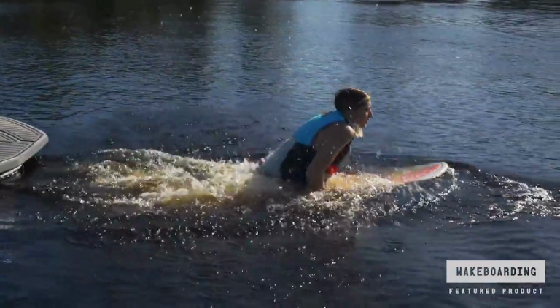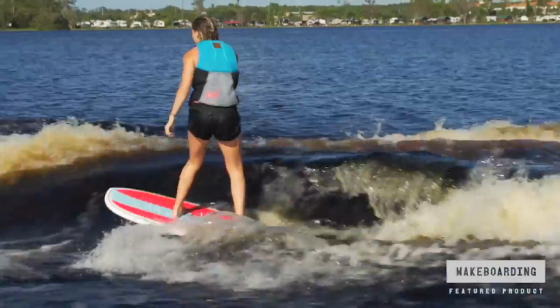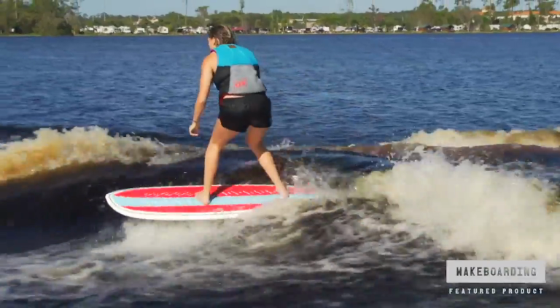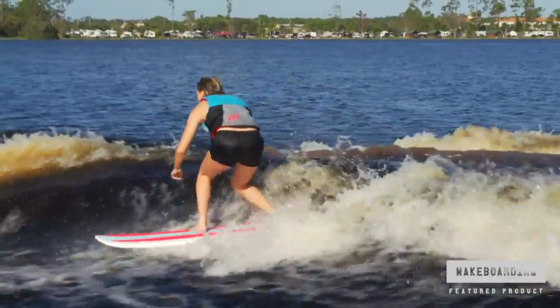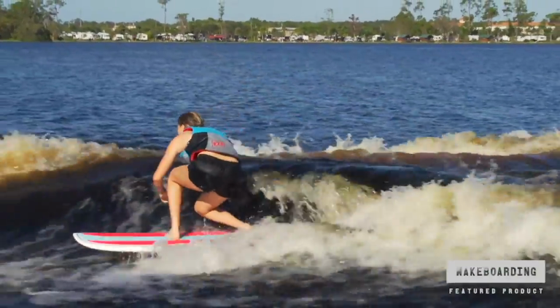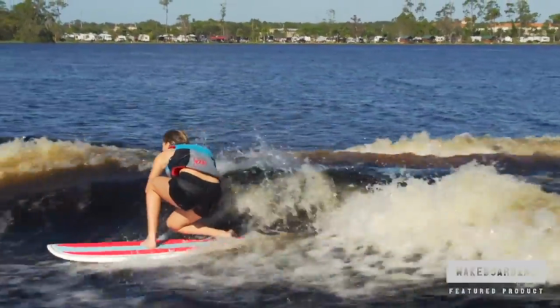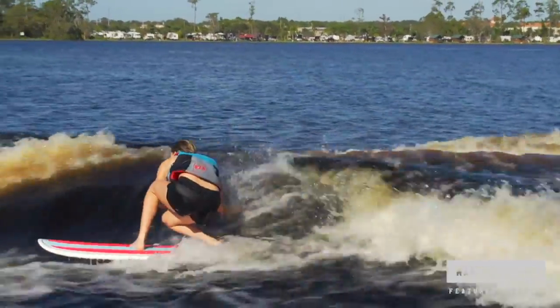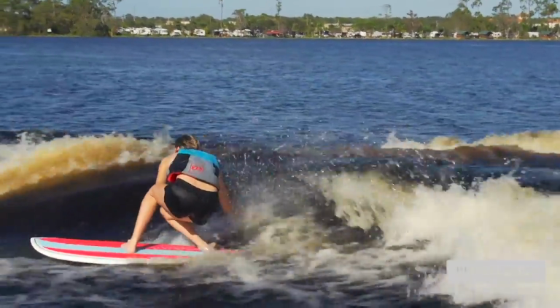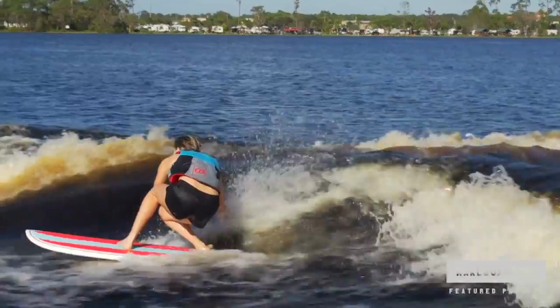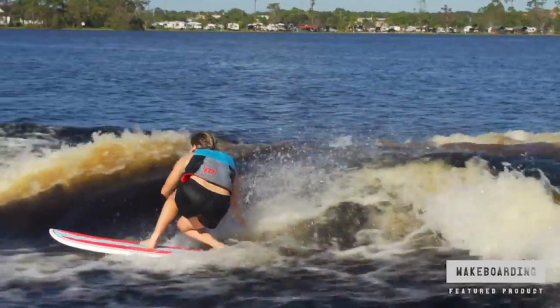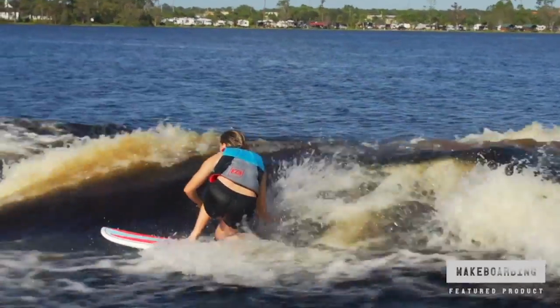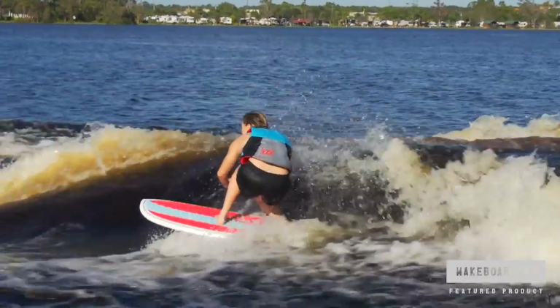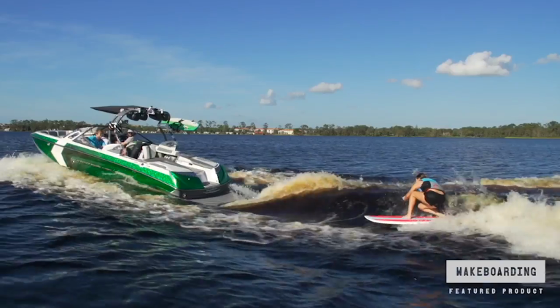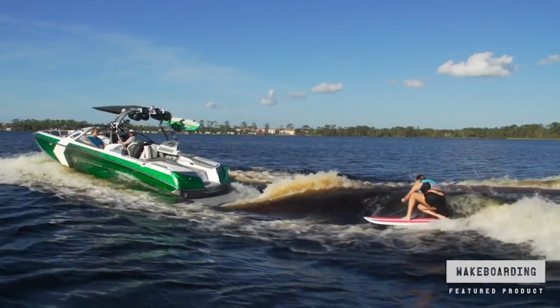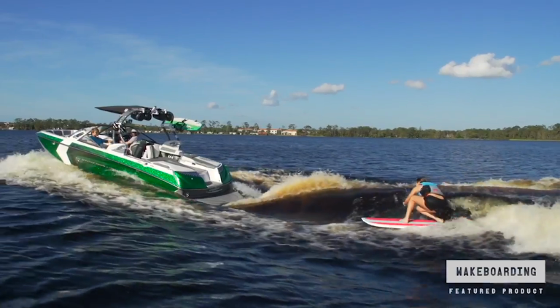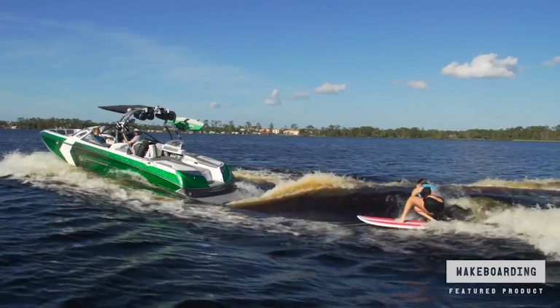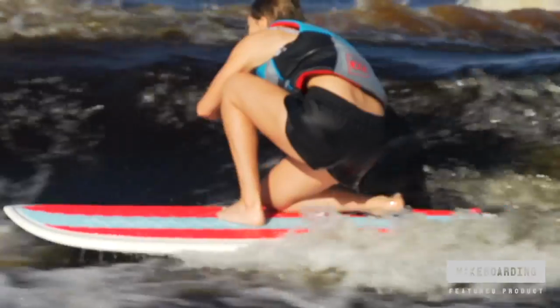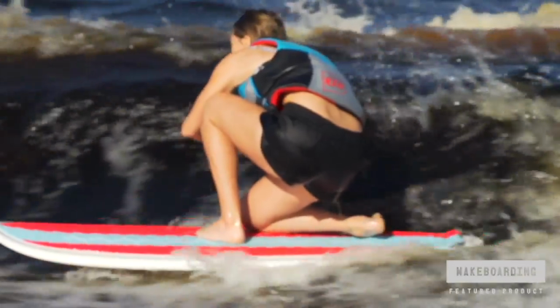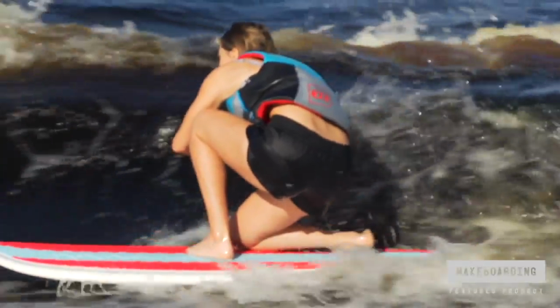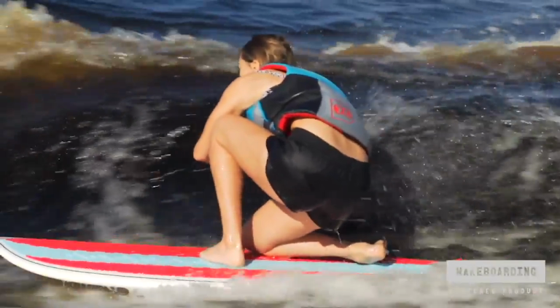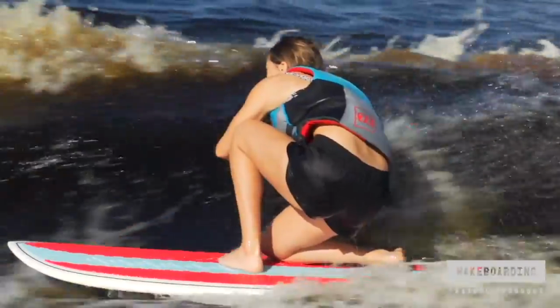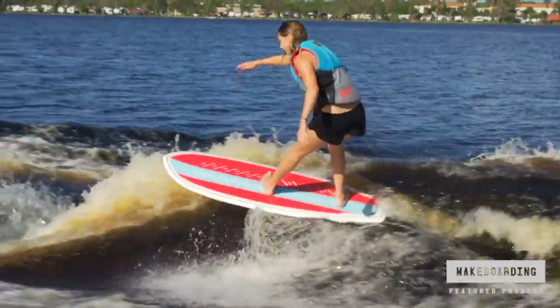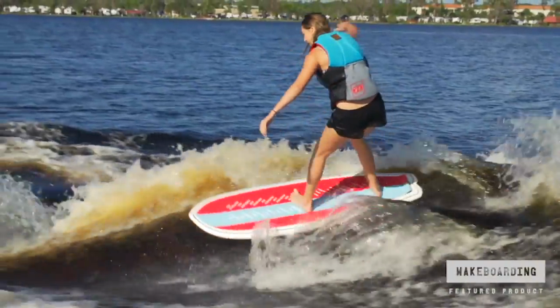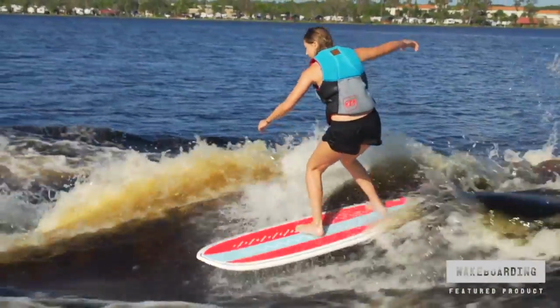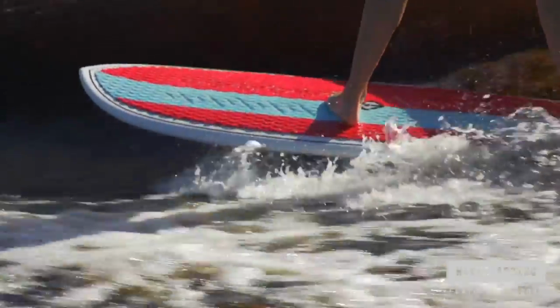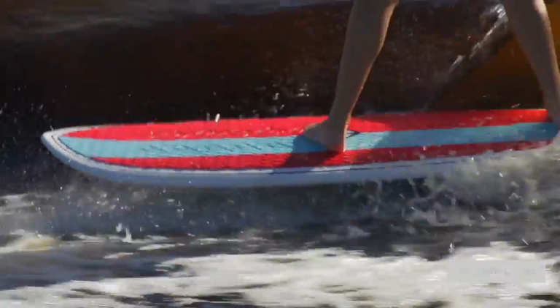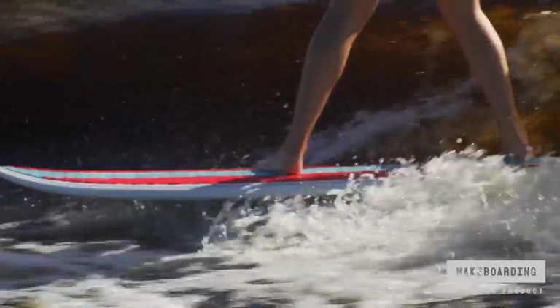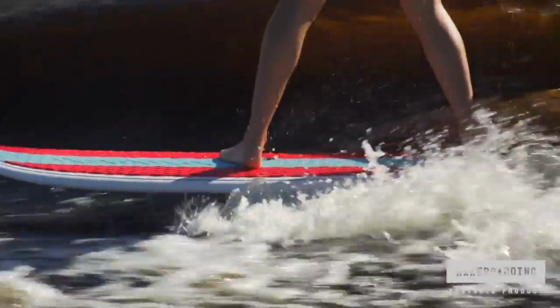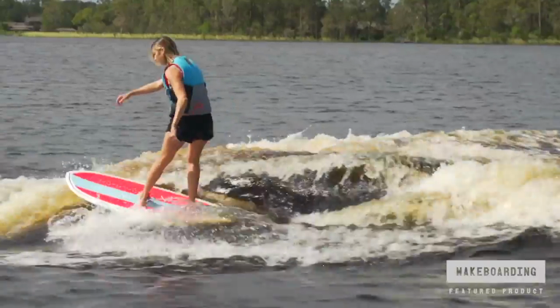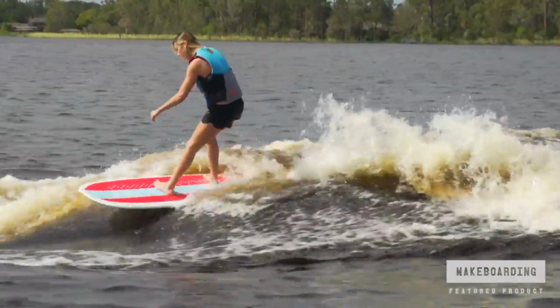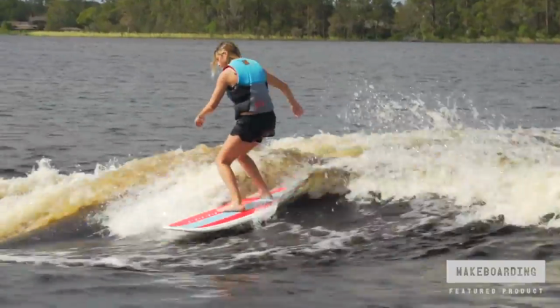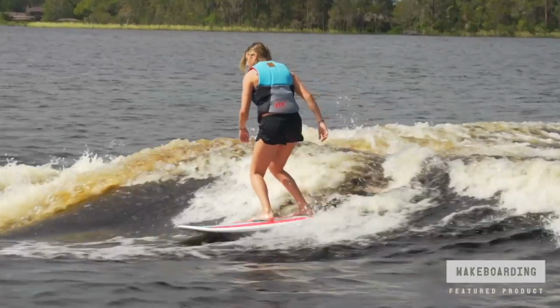The Big Easy comes in one size and although it's specifically designed for the intermediate to advanced surfer, this cruiser is suitable for every rider in your boat. The board's hefty size can accommodate bigger riders and make it possible to surf even the smallest waves.